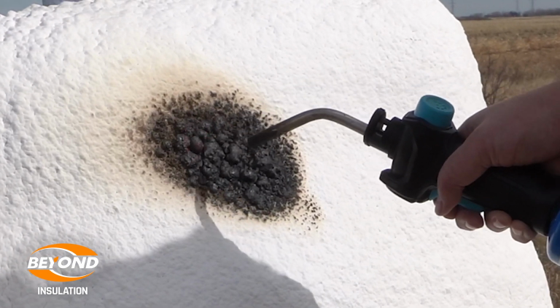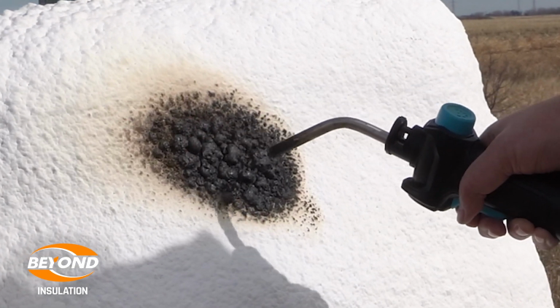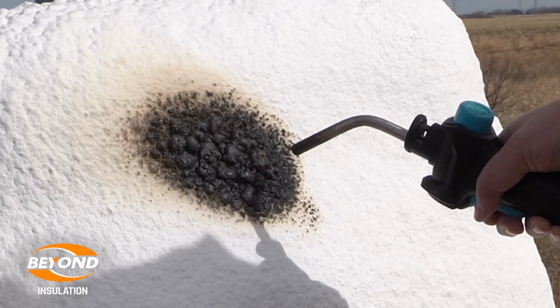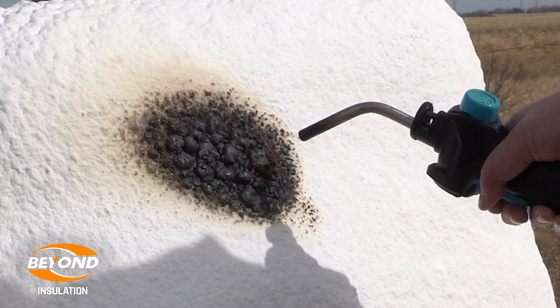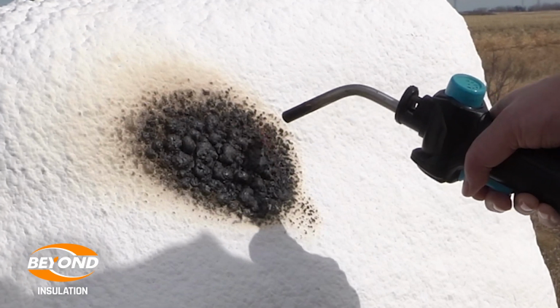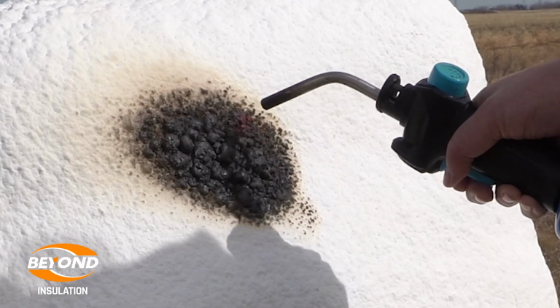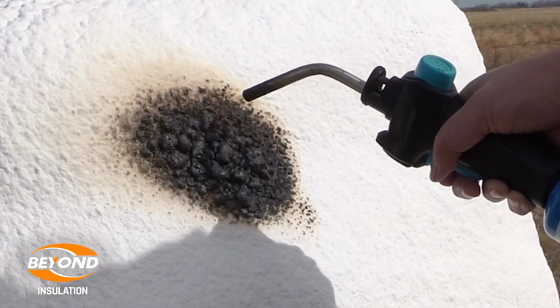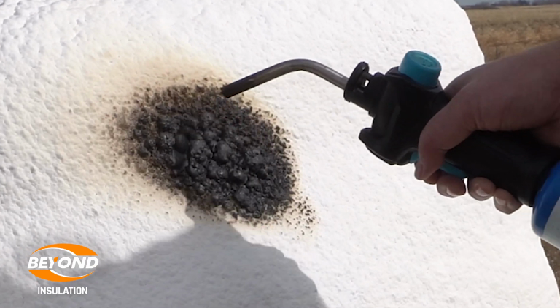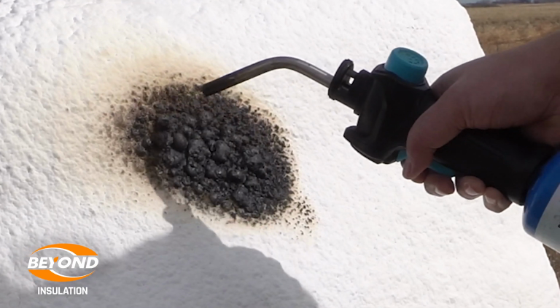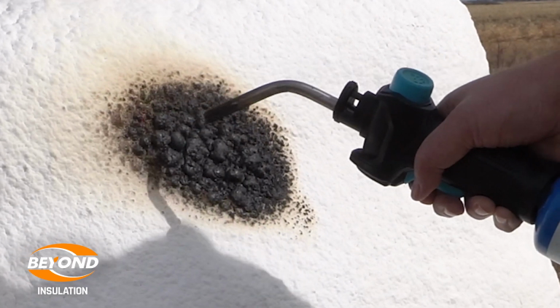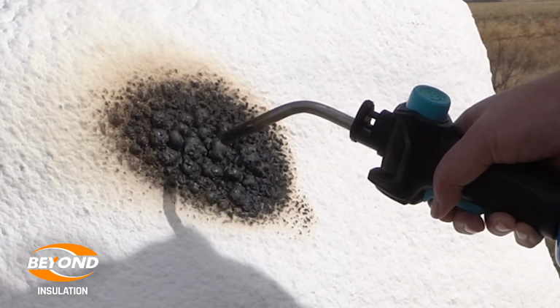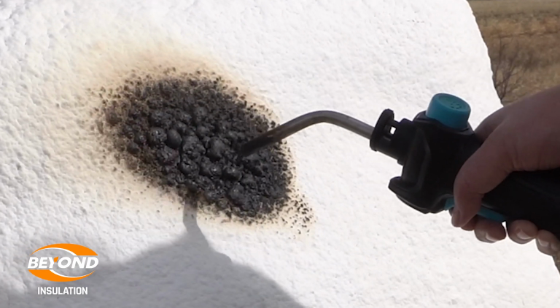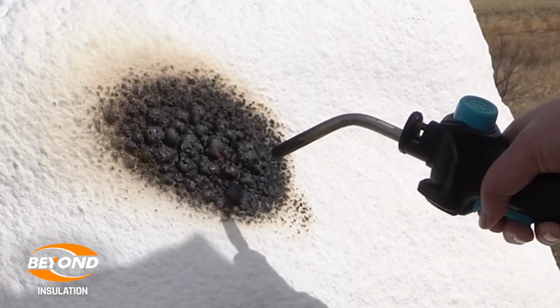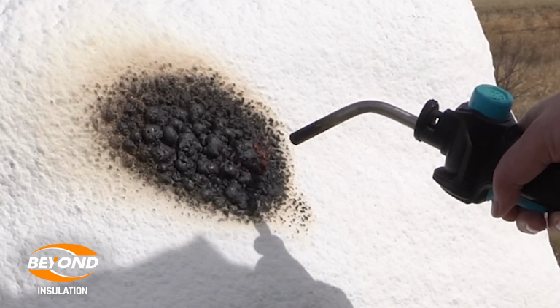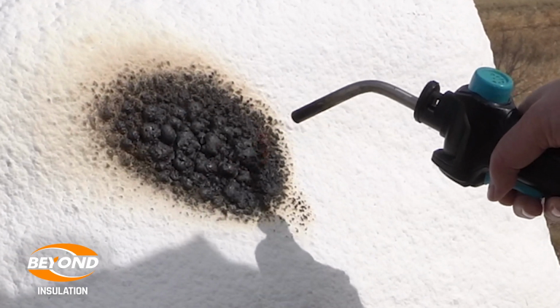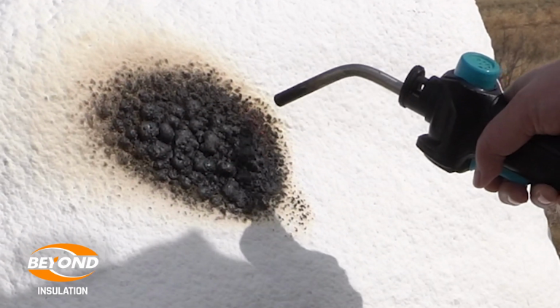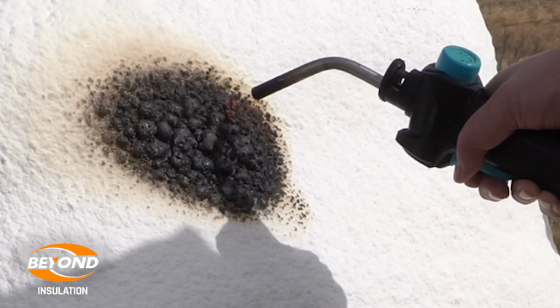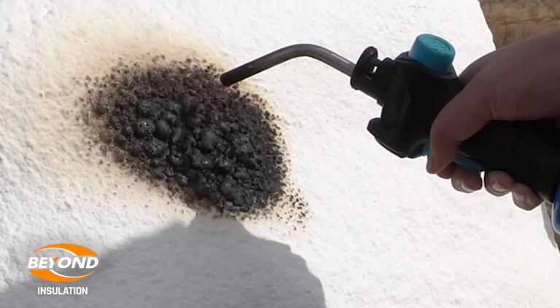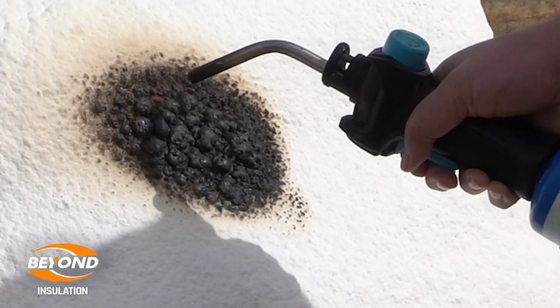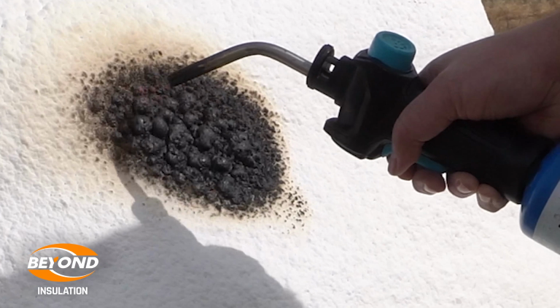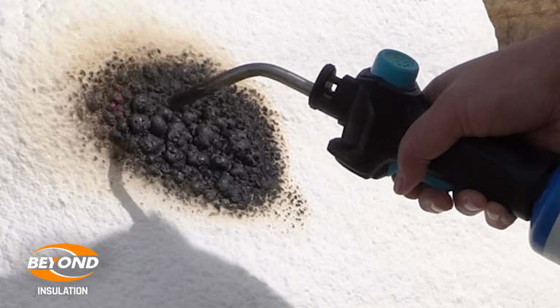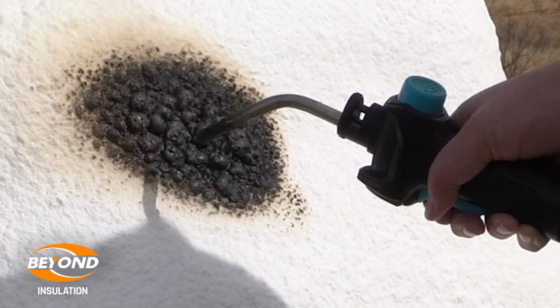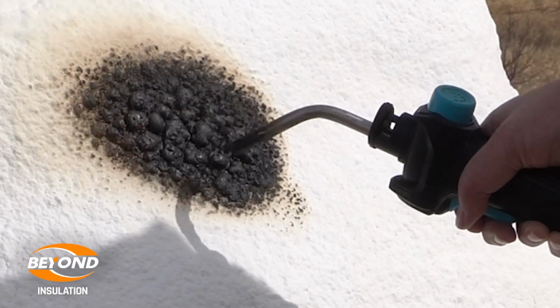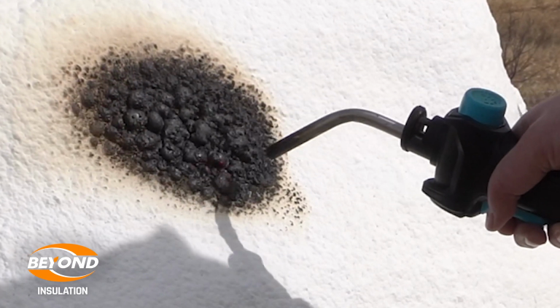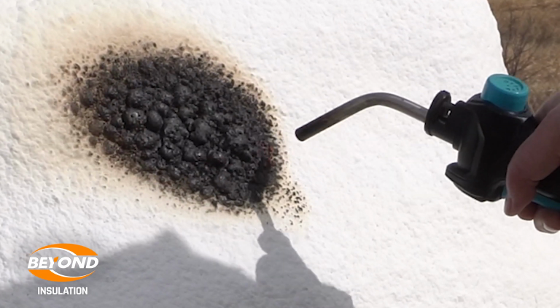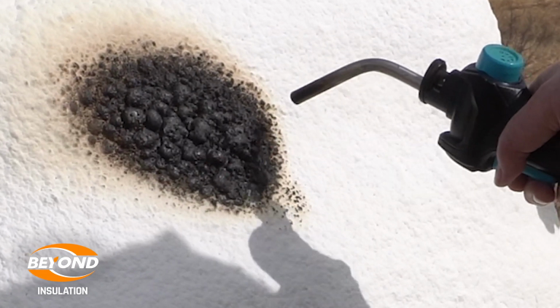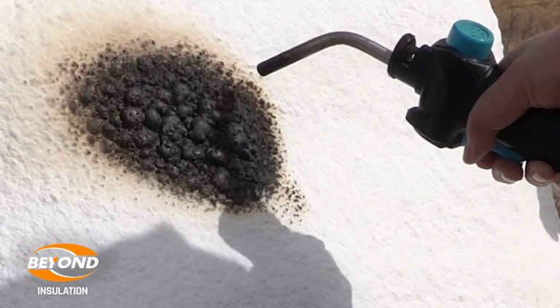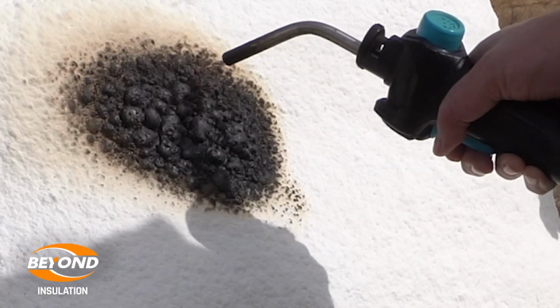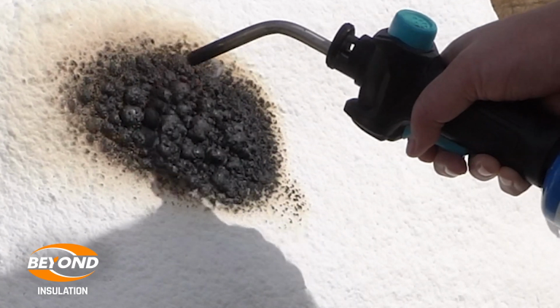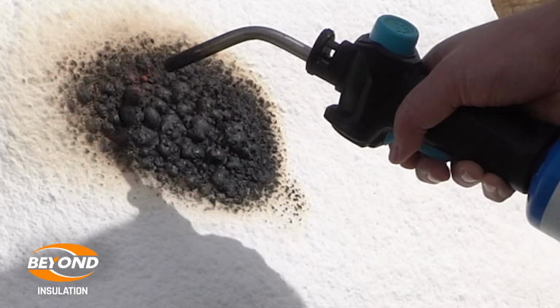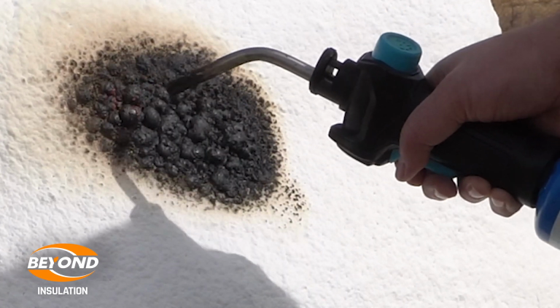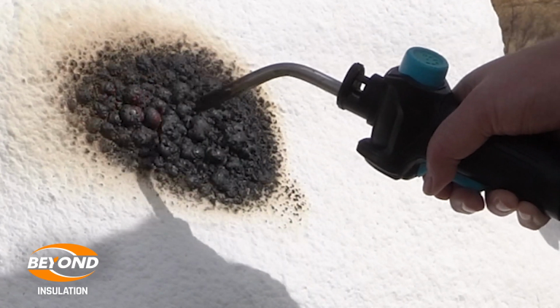What we're seeing is the actual coating bubbling up and swelling to protect the foam from the intense heat of the flame.